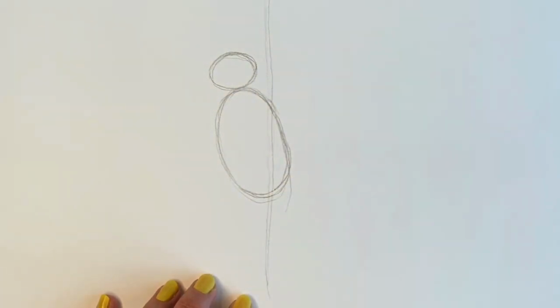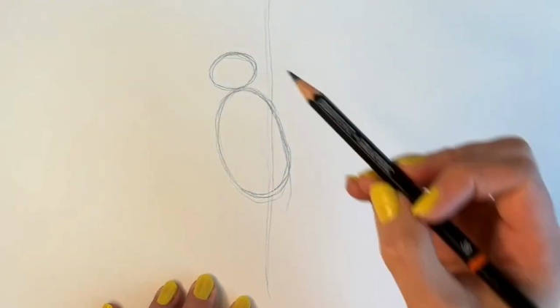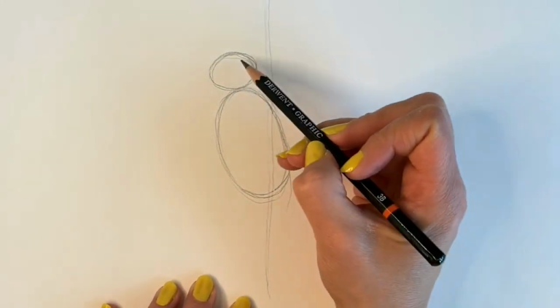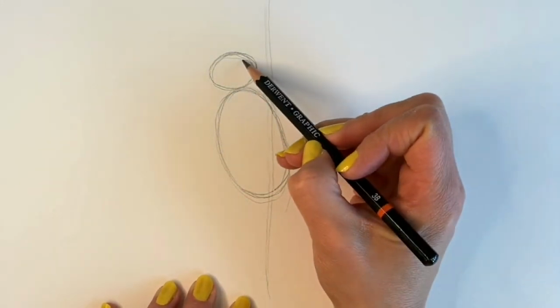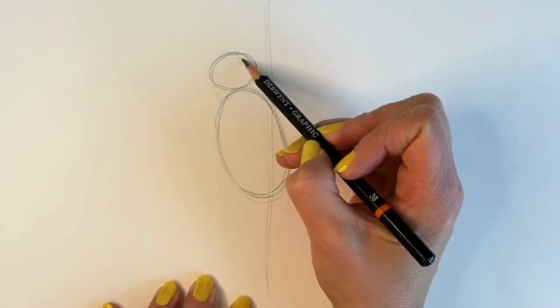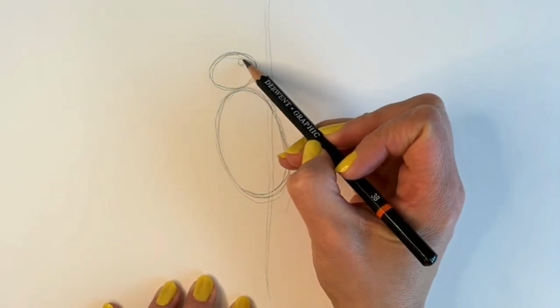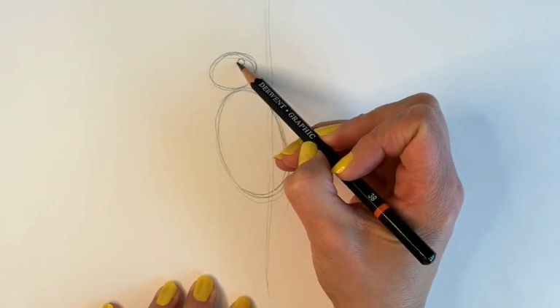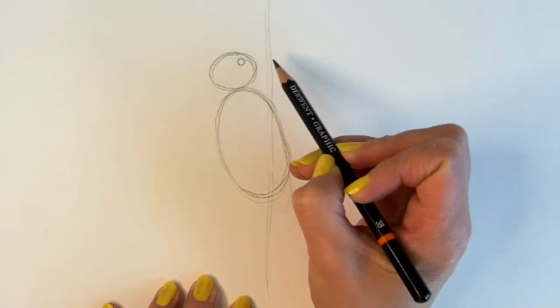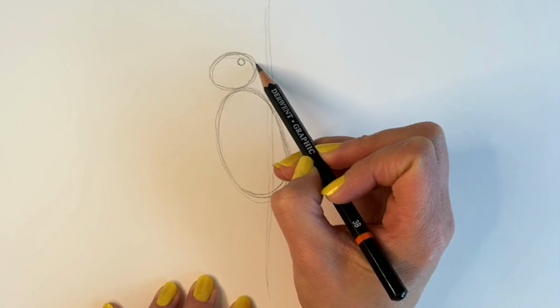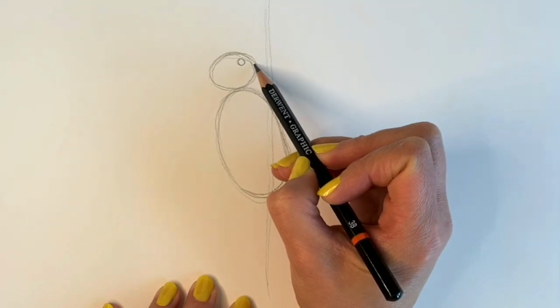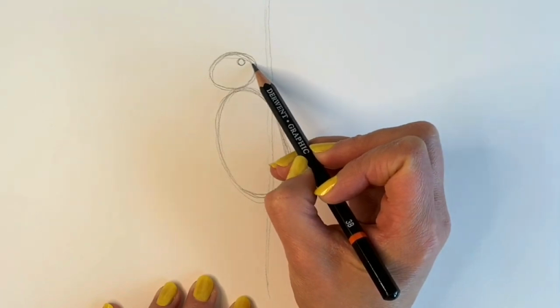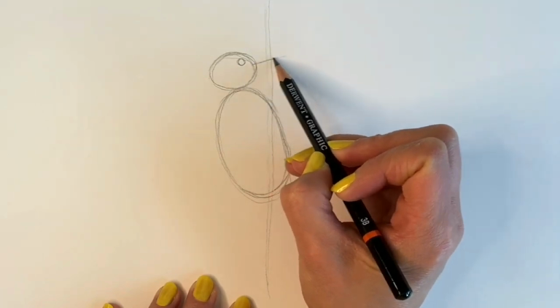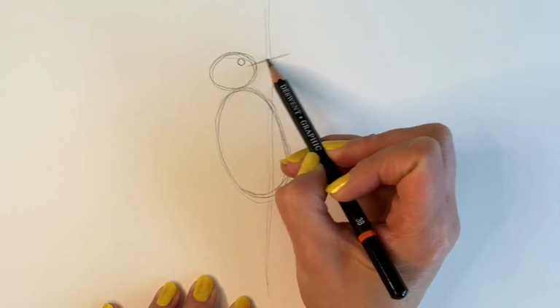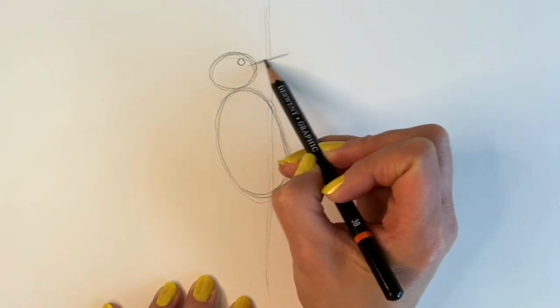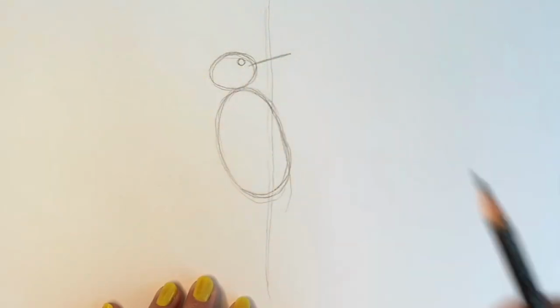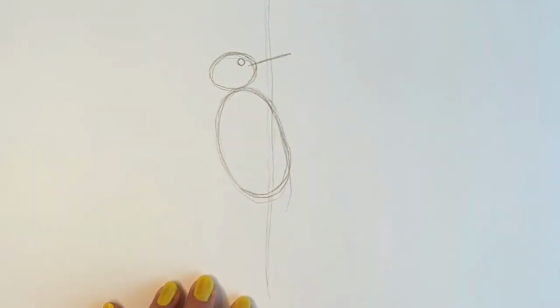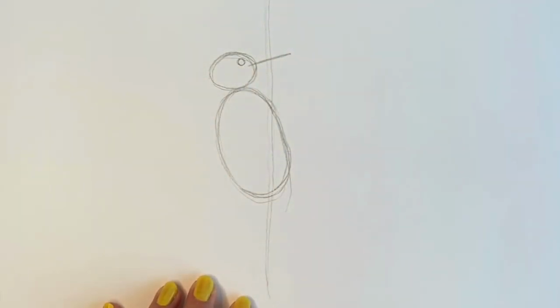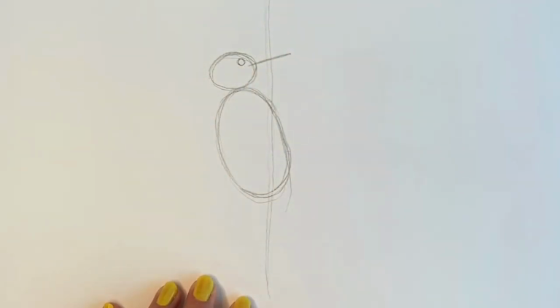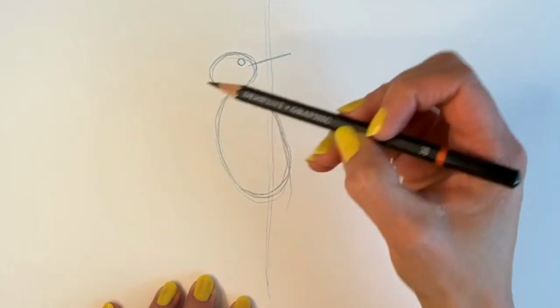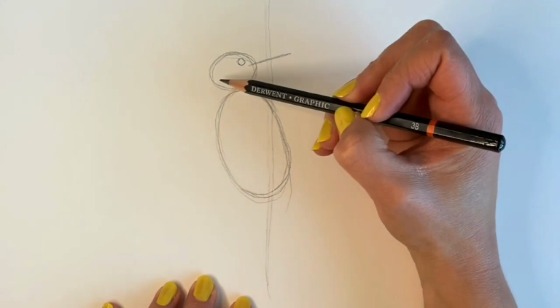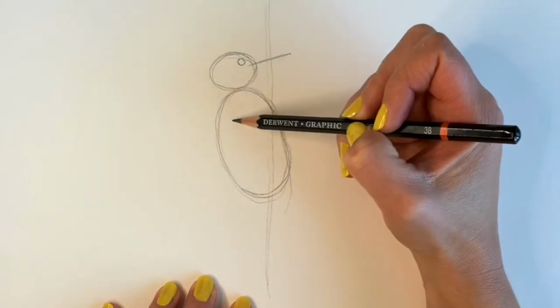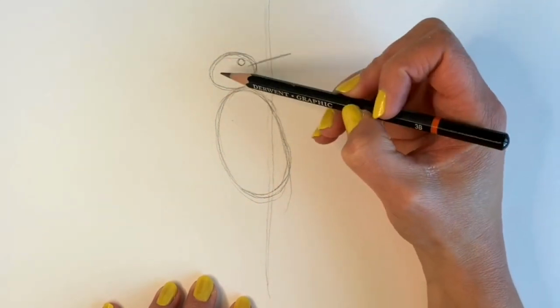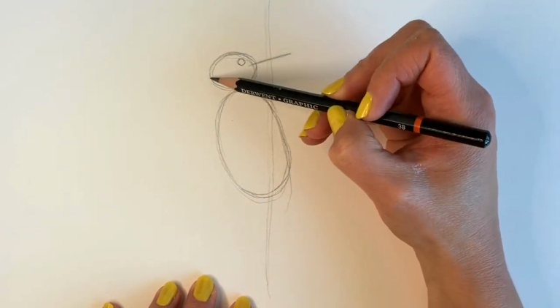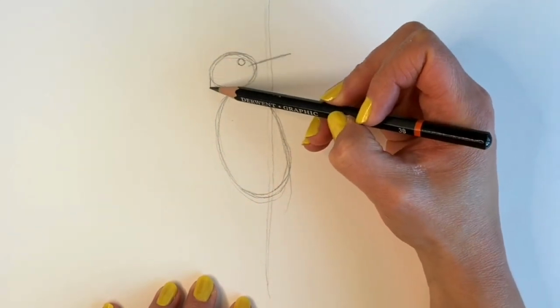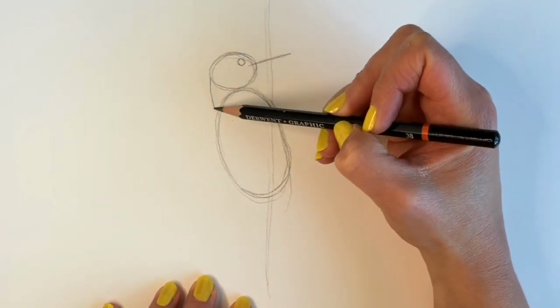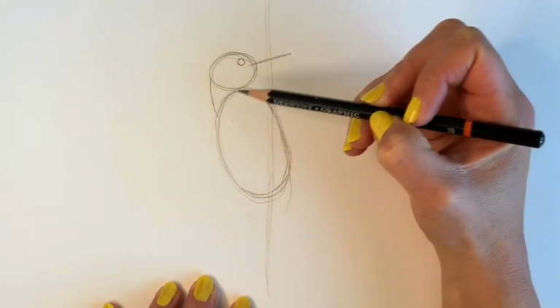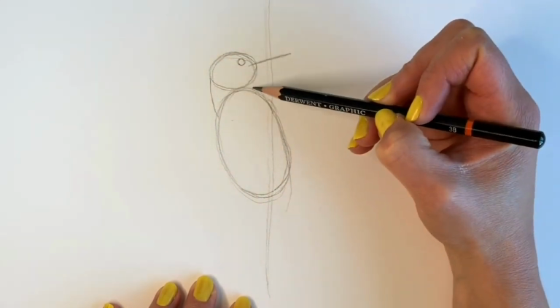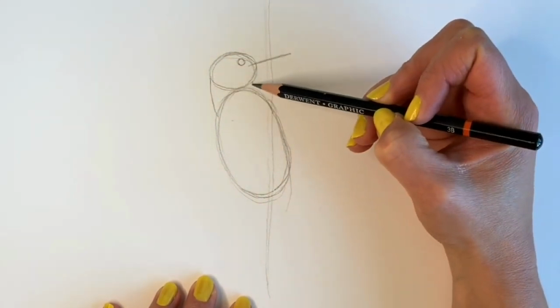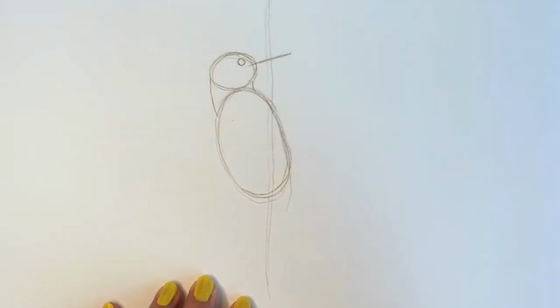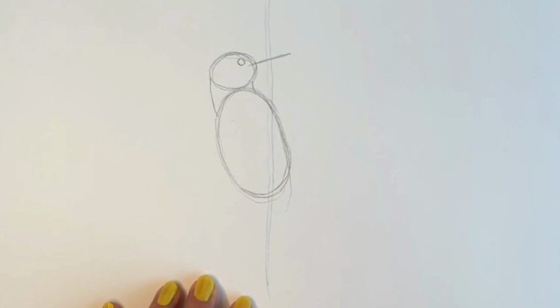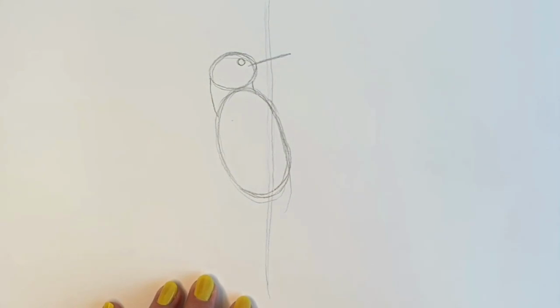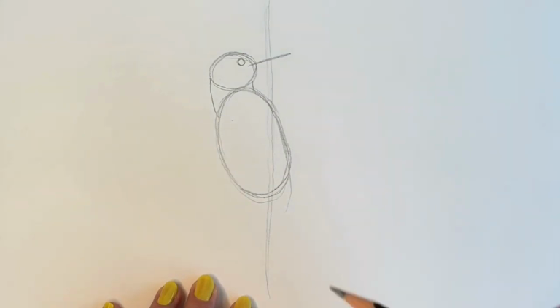Now we're going to be adding the eye, which is just a little circle, and the beak. Then we're going to join up the head to the body — one line here, one line here. It's really taking shape now.